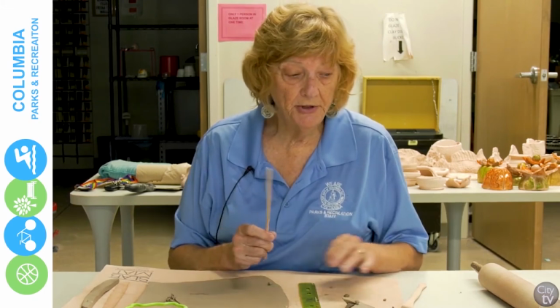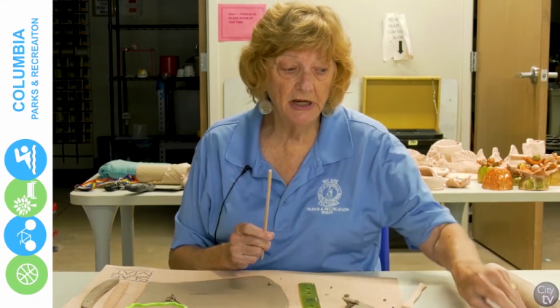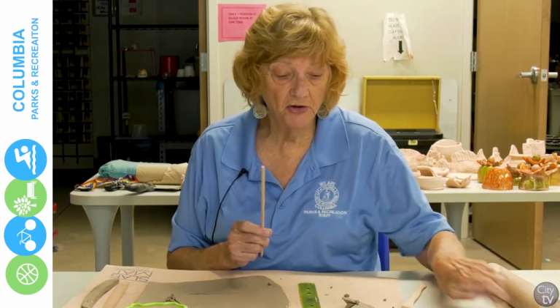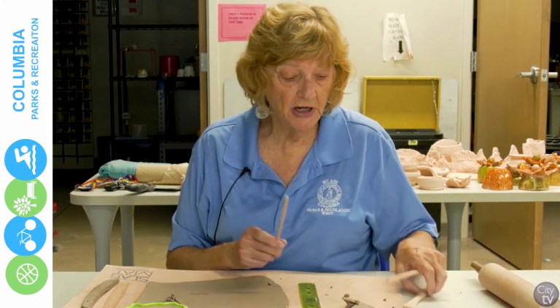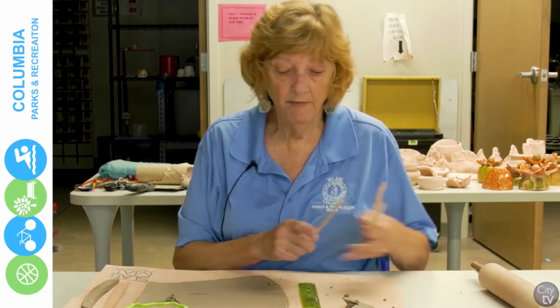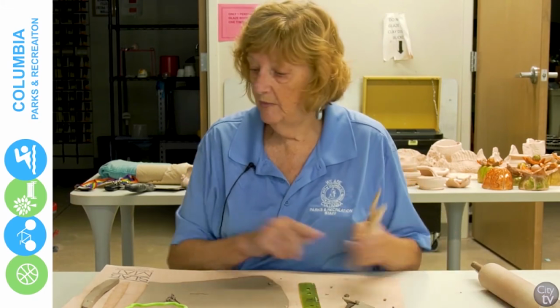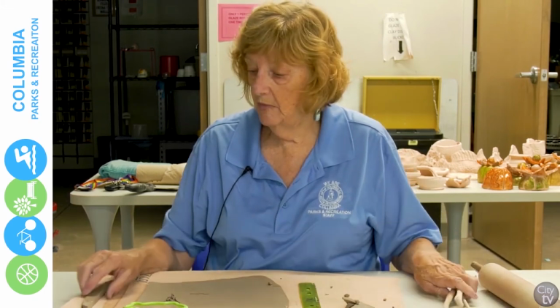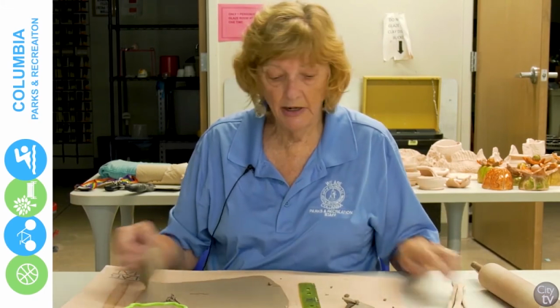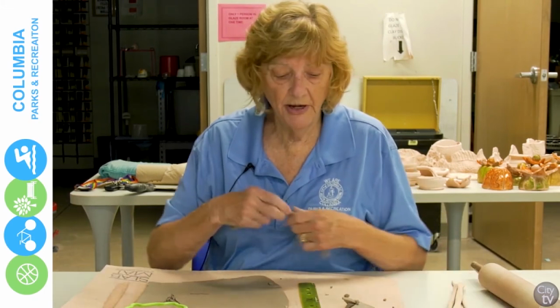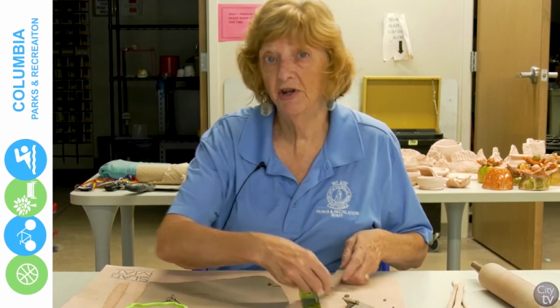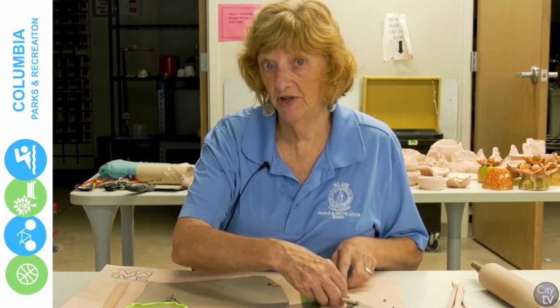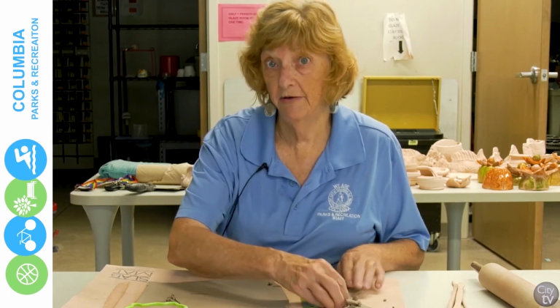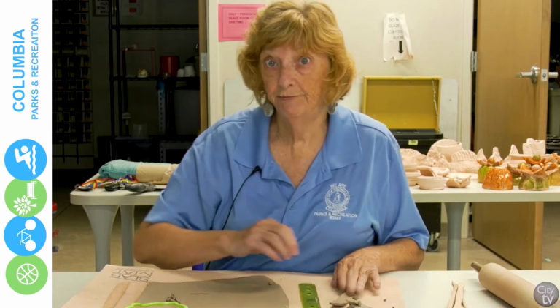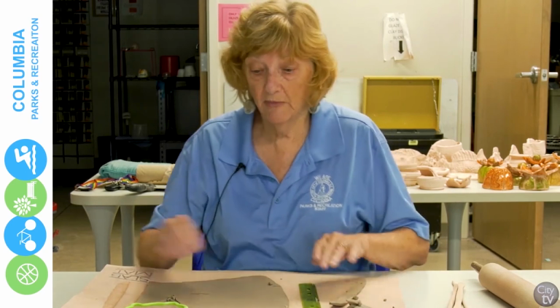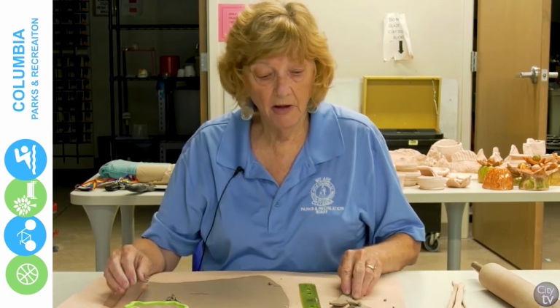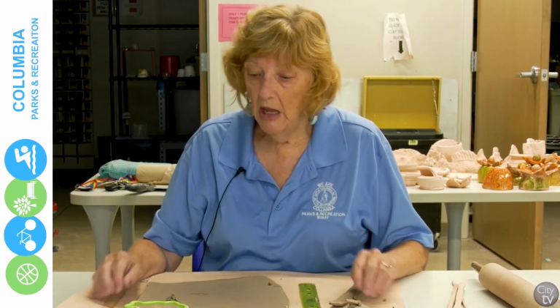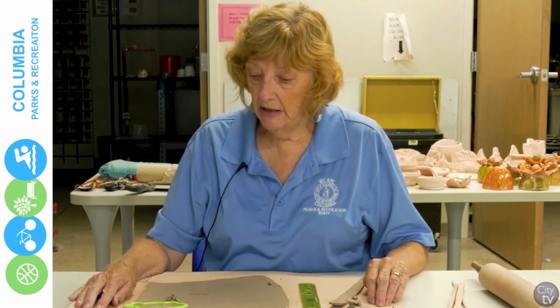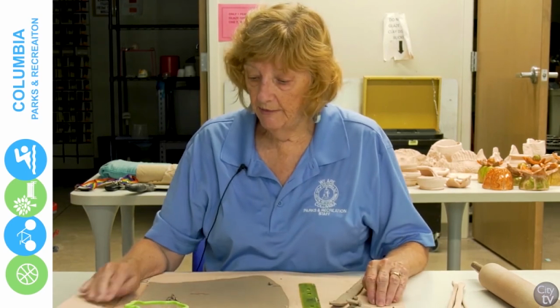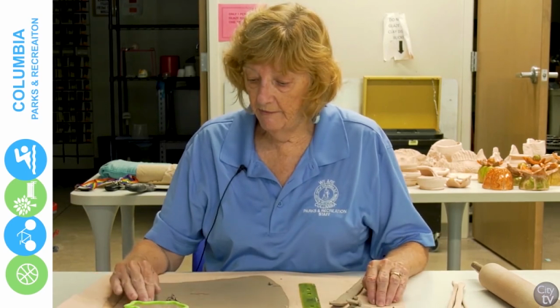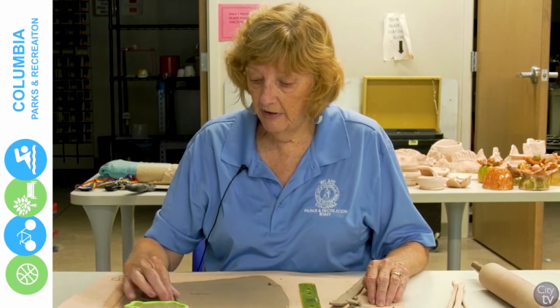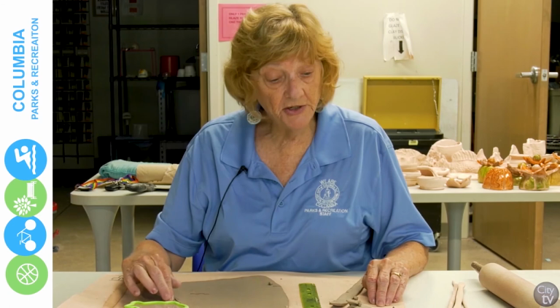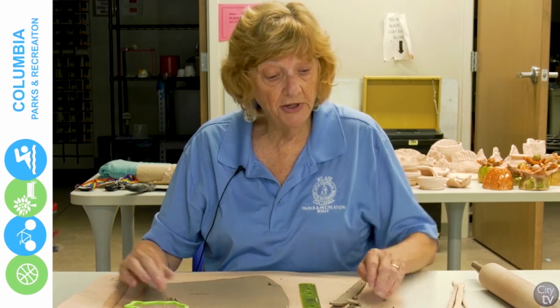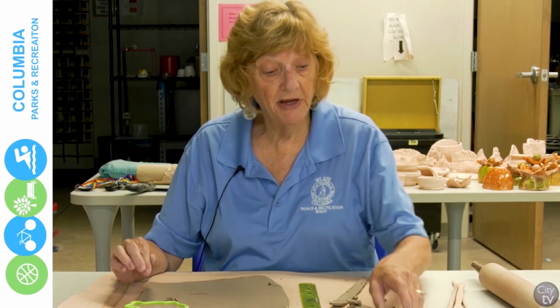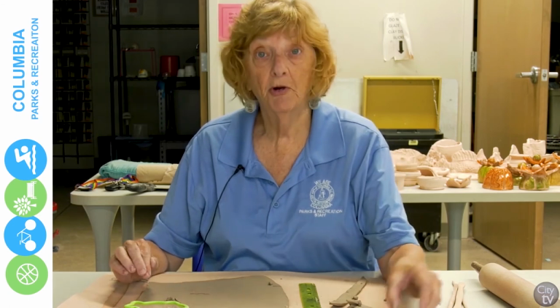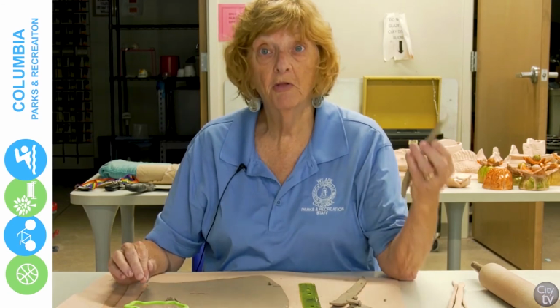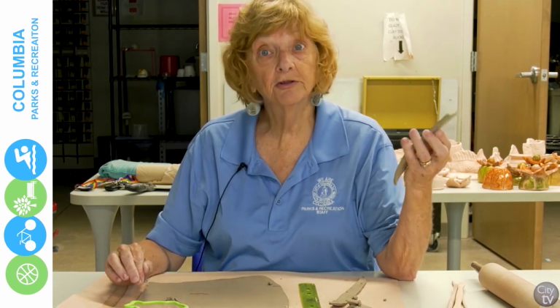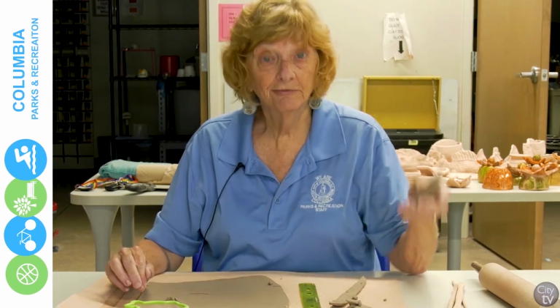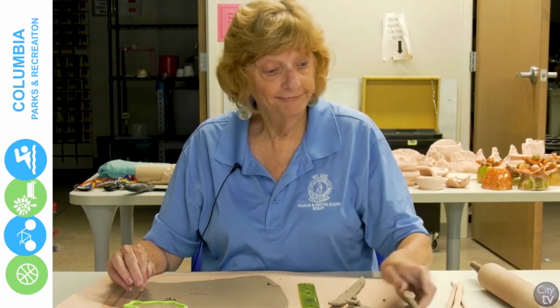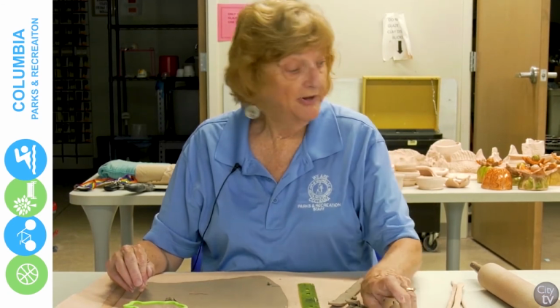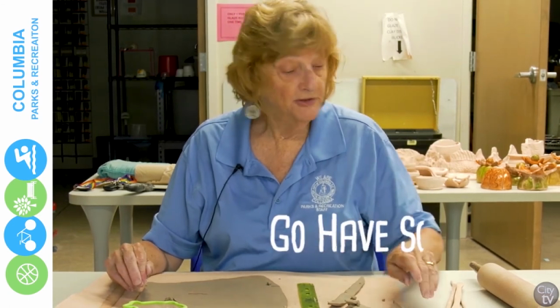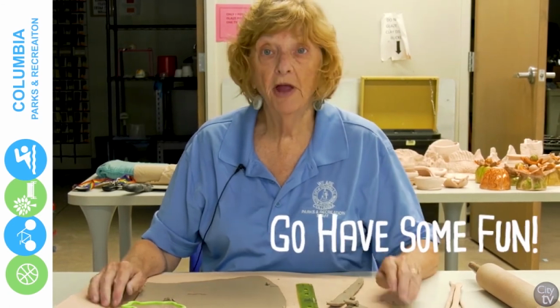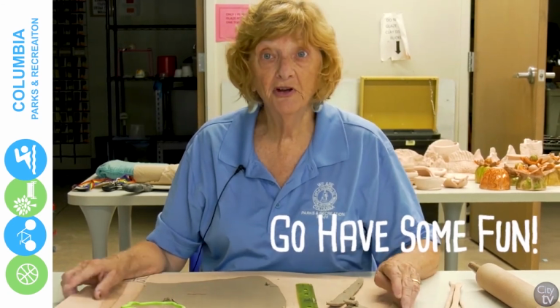You can get air dried clay at many hobby shops in town. And that's all there is to making your garden markers. So go have some fun.